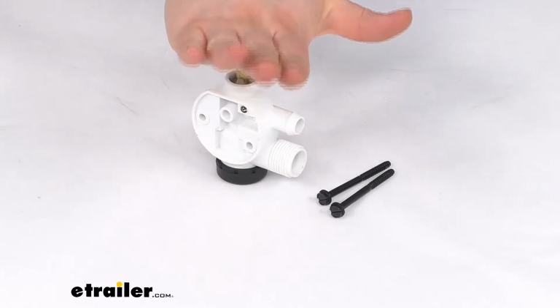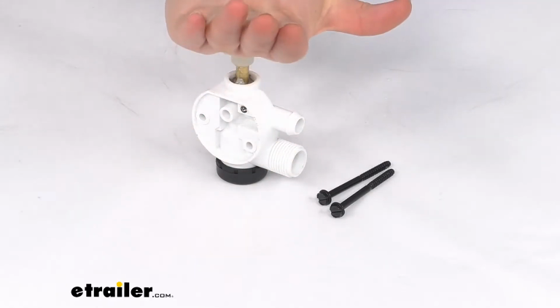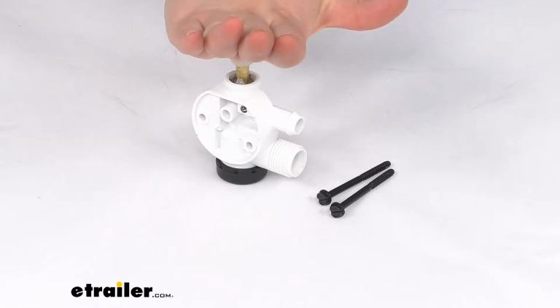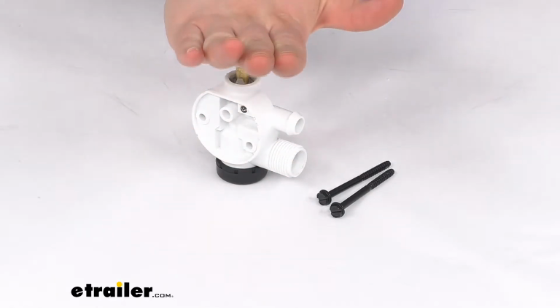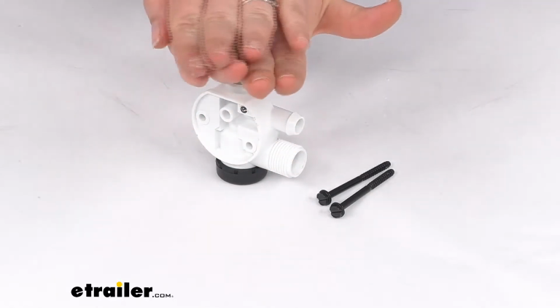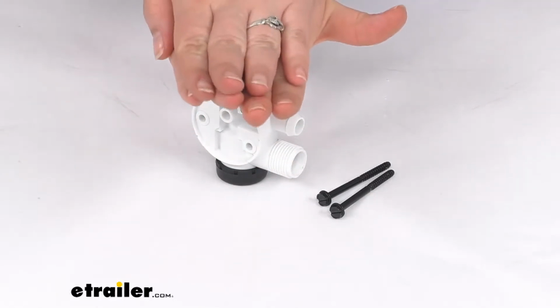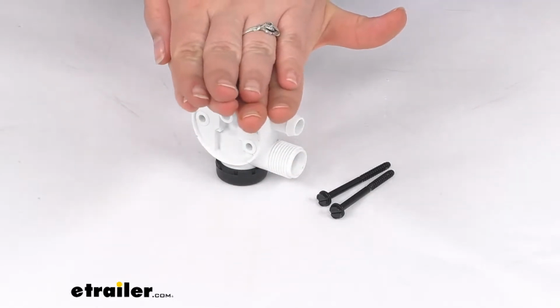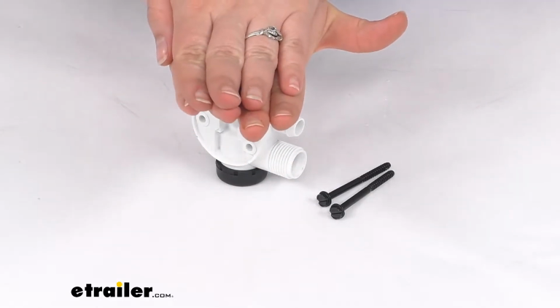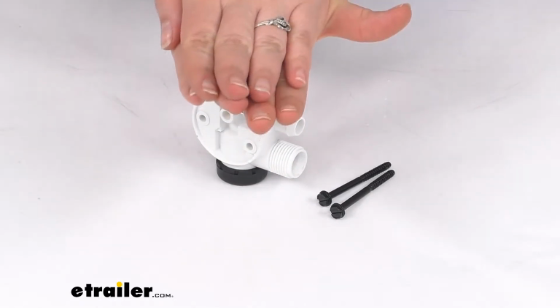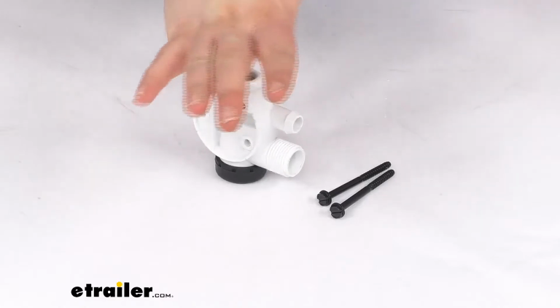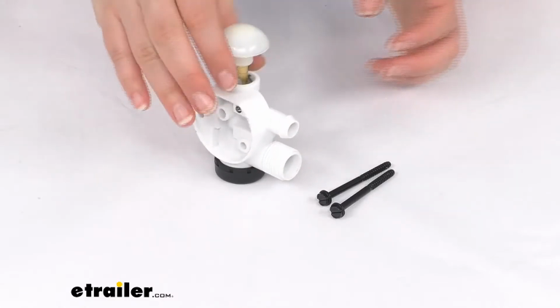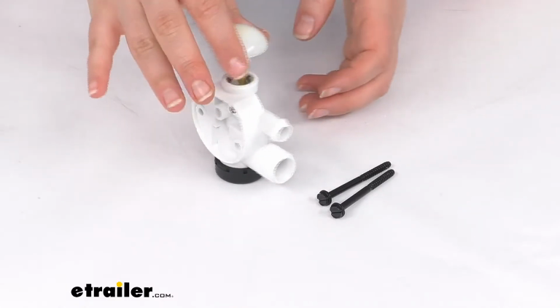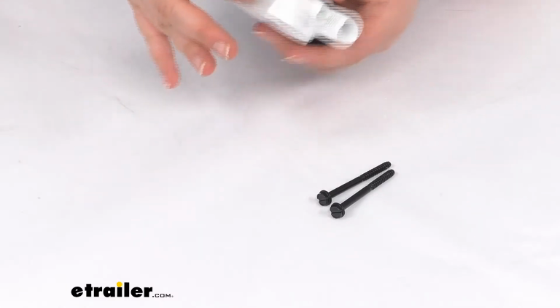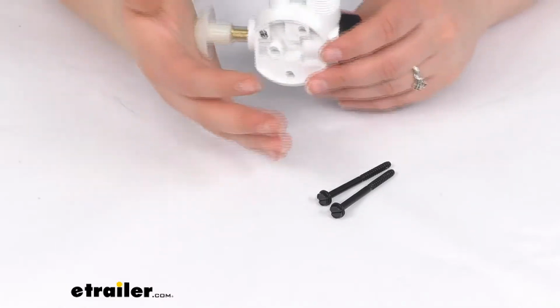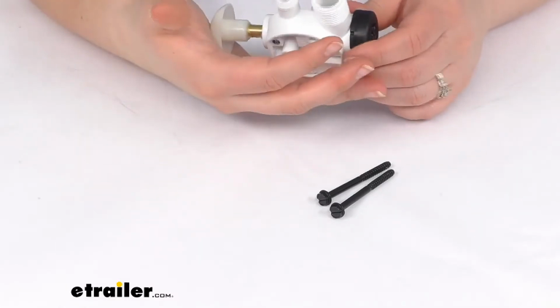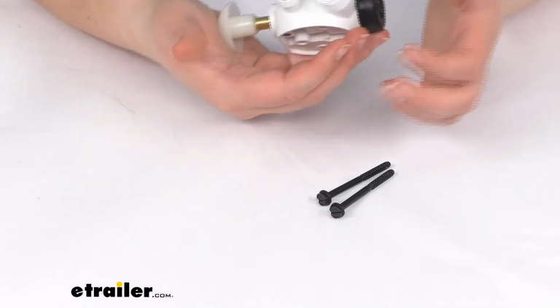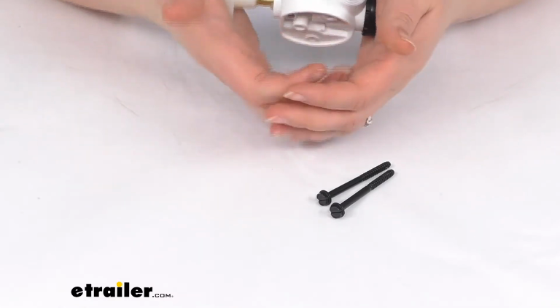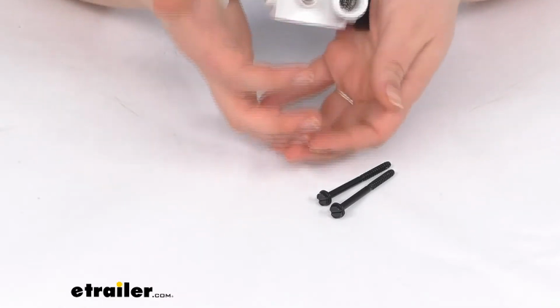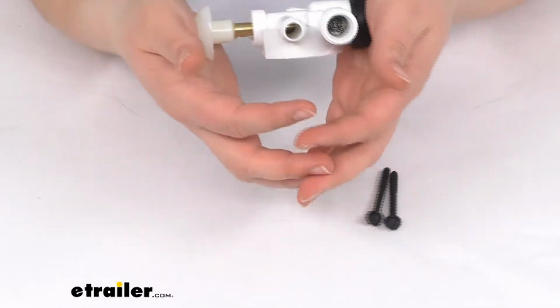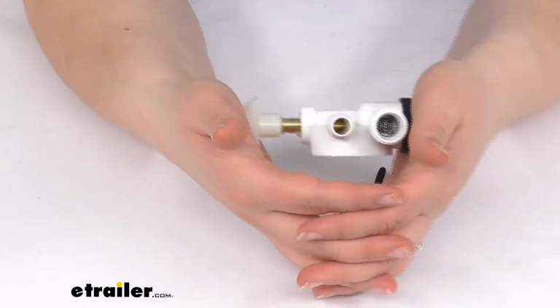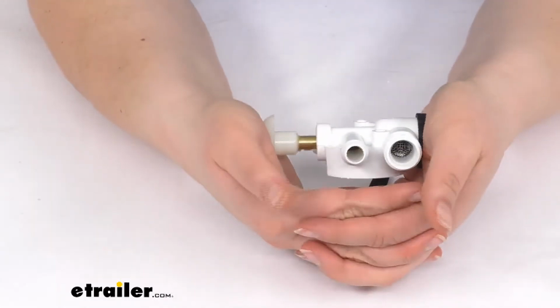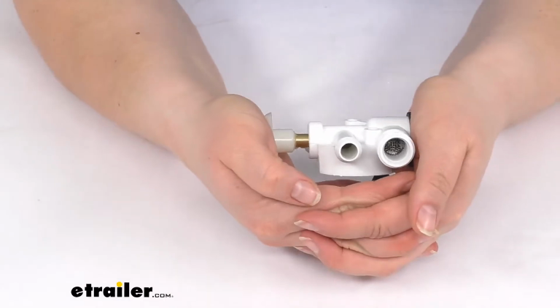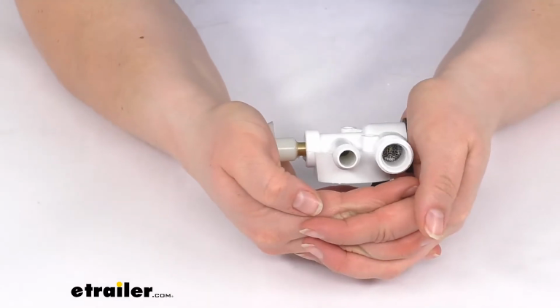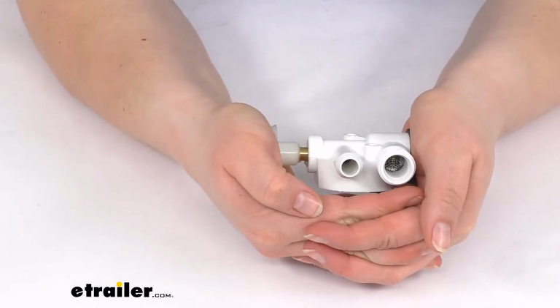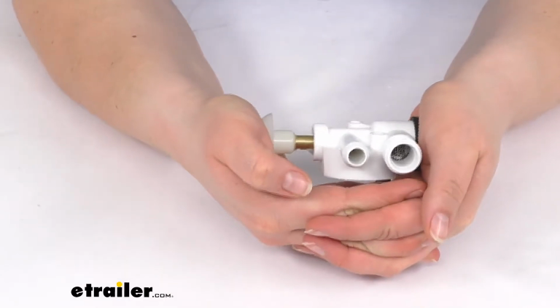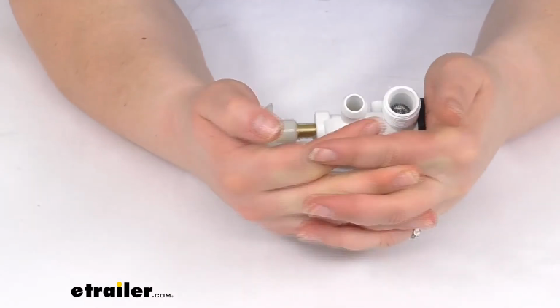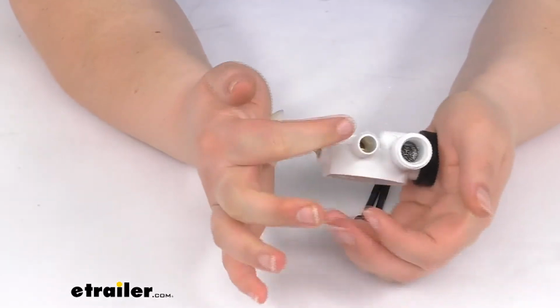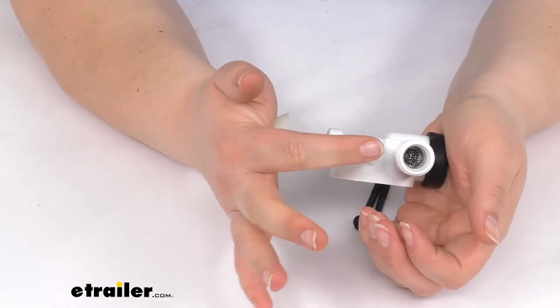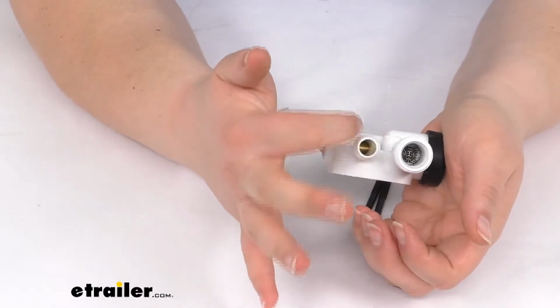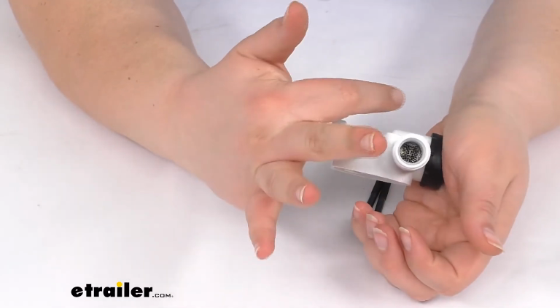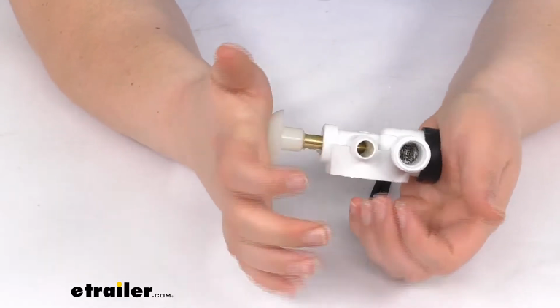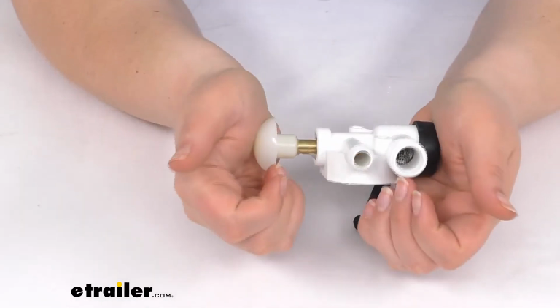As that petal comes down, it's going to press on that plunger — turn it to the side so you can see that a little bit better — it's going to press on that plunger and that's going to pull the water through there.